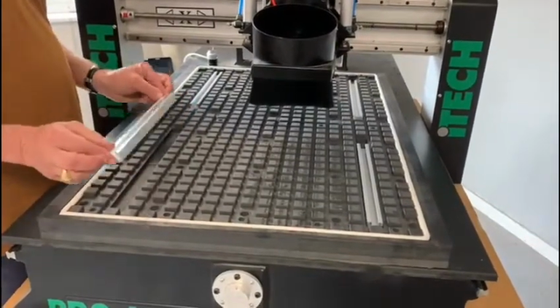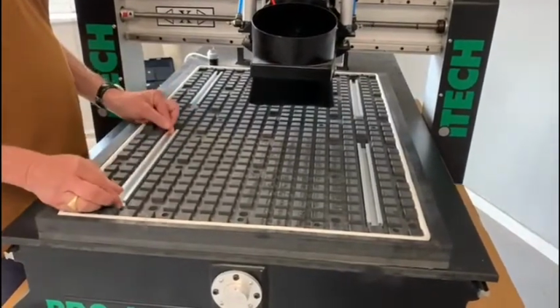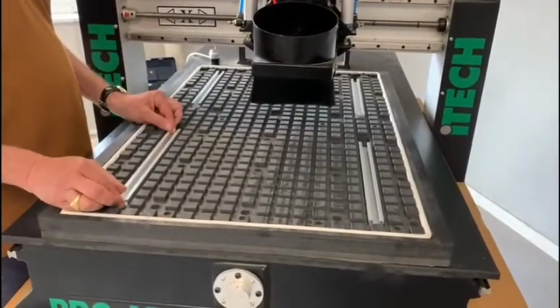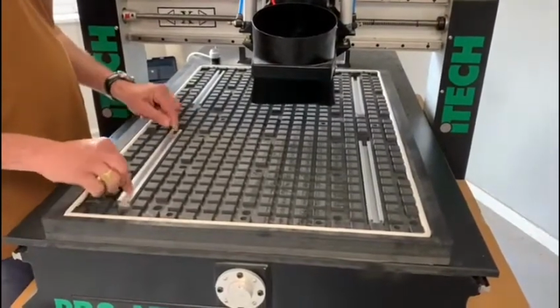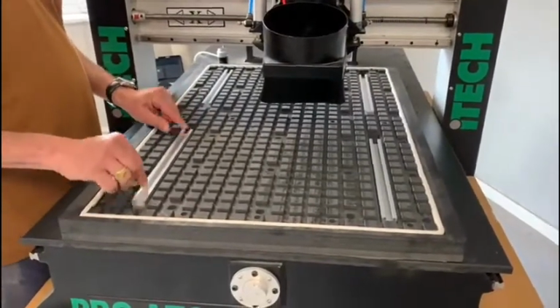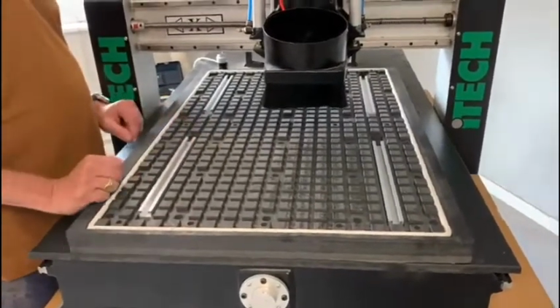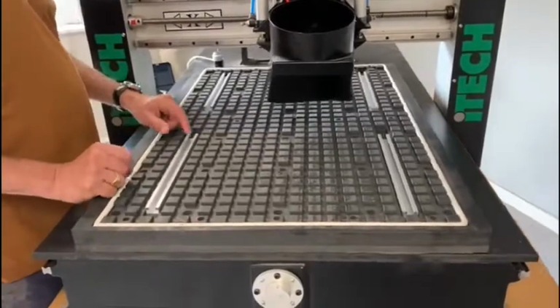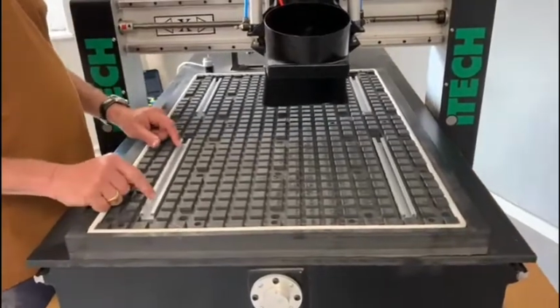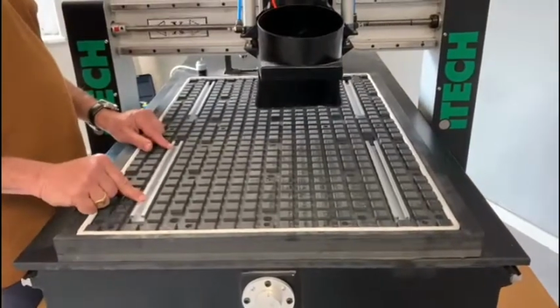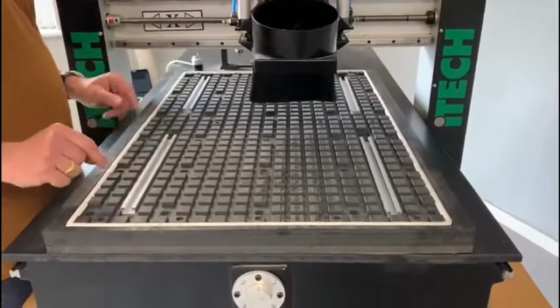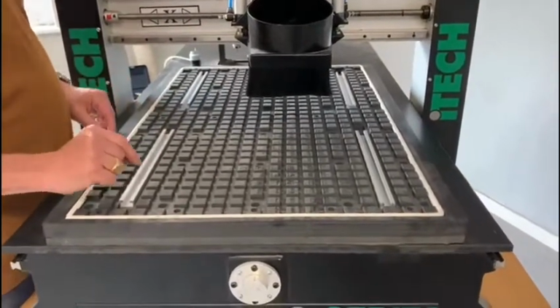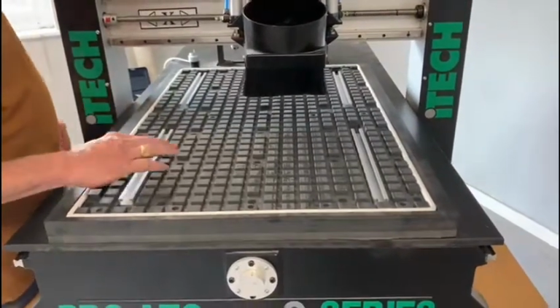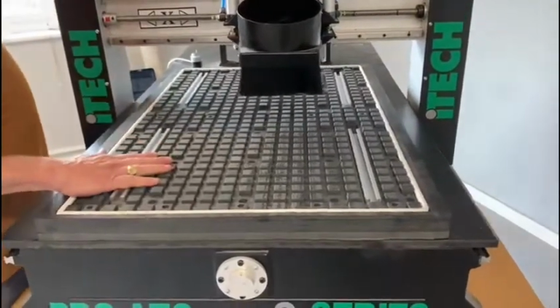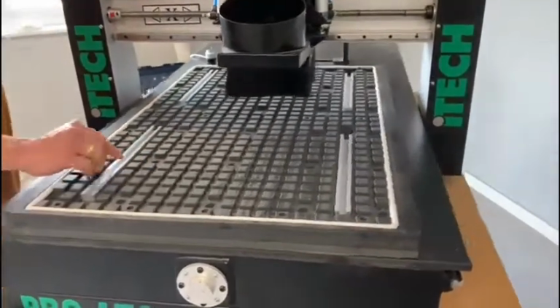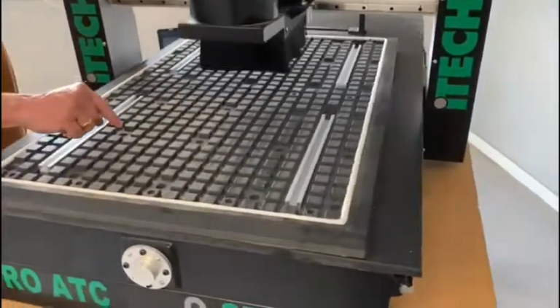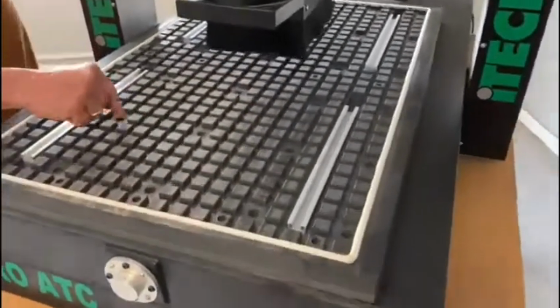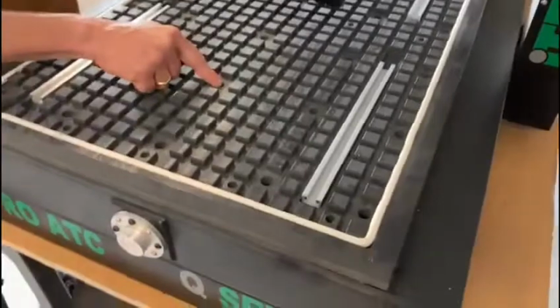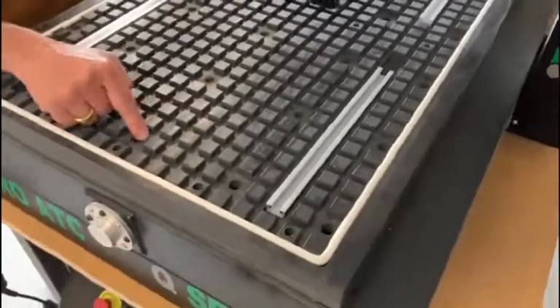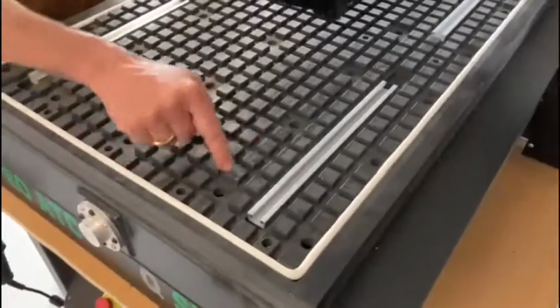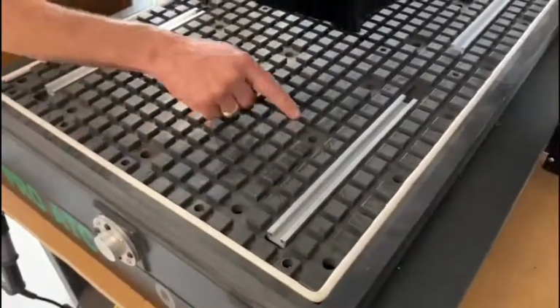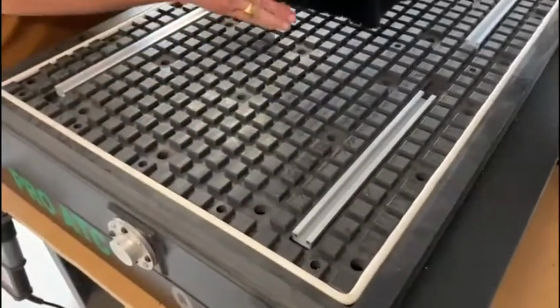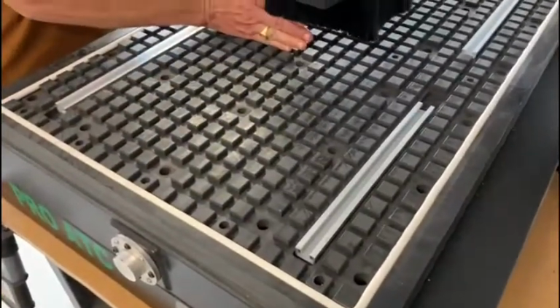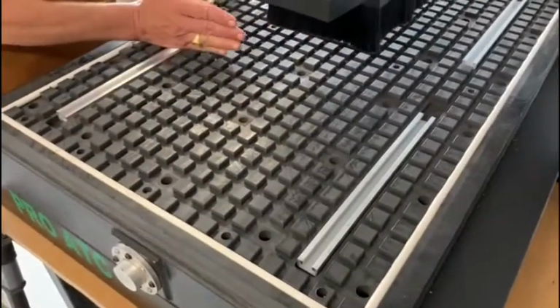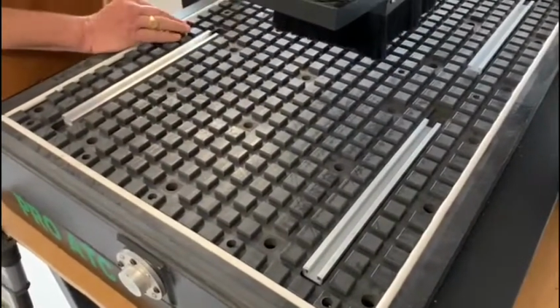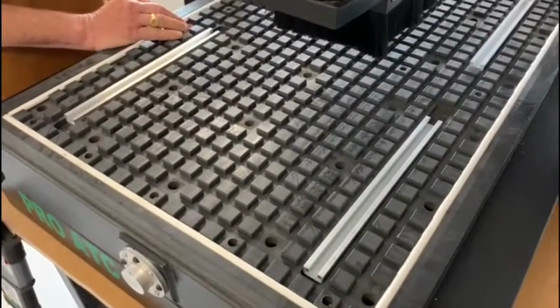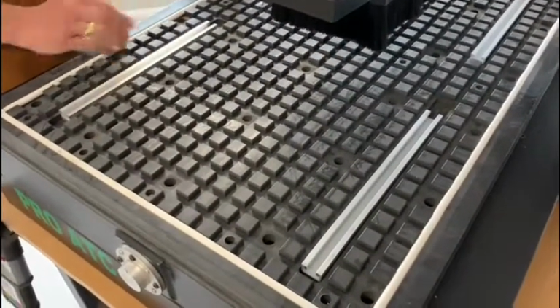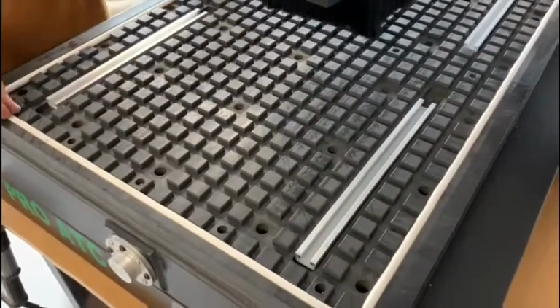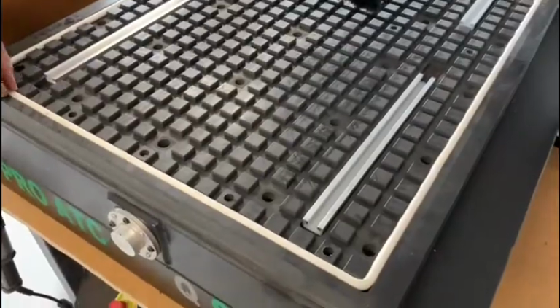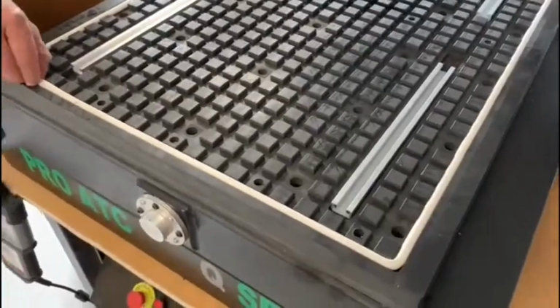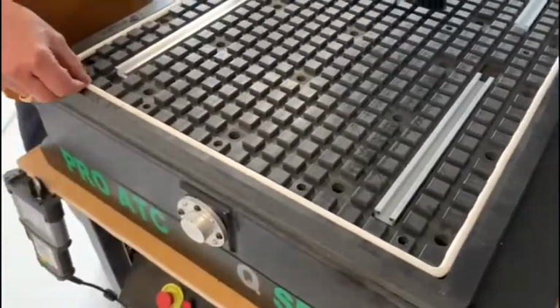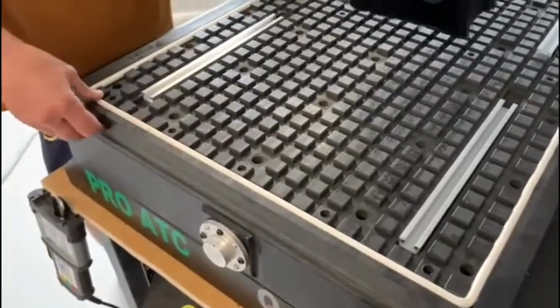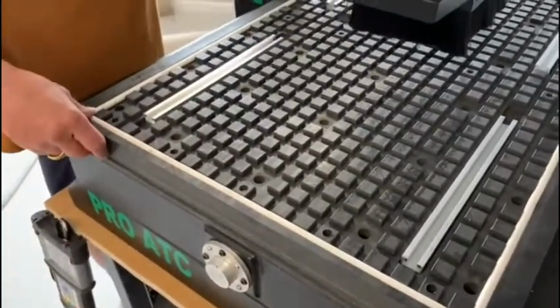It's also got these clamp strips which you can screw in — T-slots. Use T-slot clamps for a variety of vacuum holes, so you can divide it up into zones. You get this 10mm vacuum cord with it.